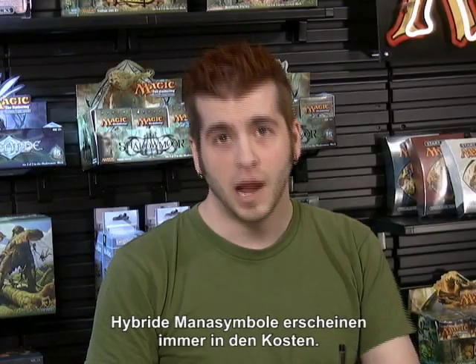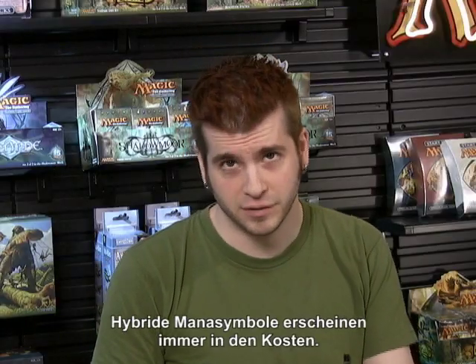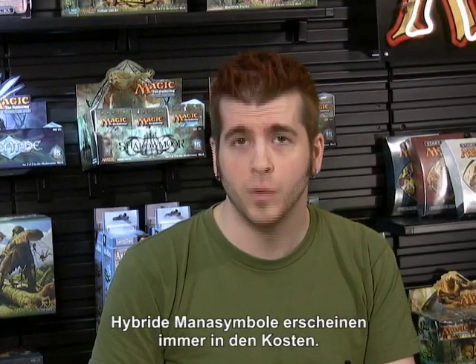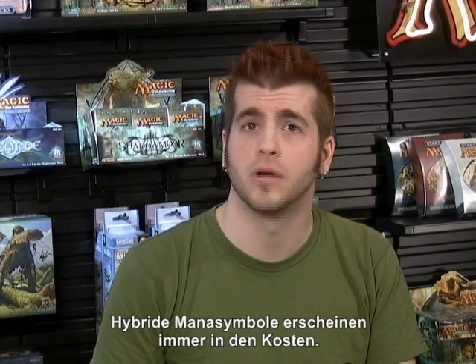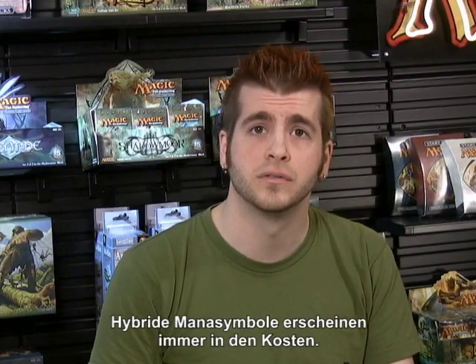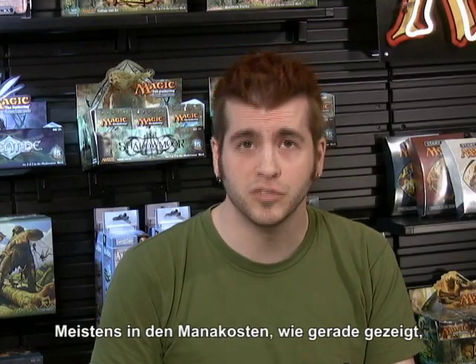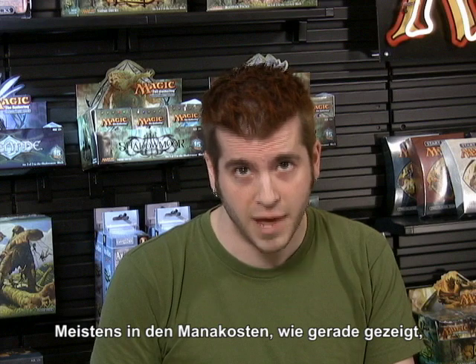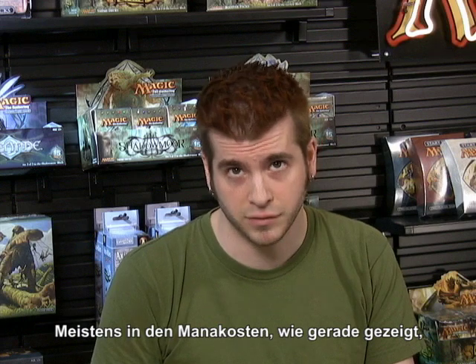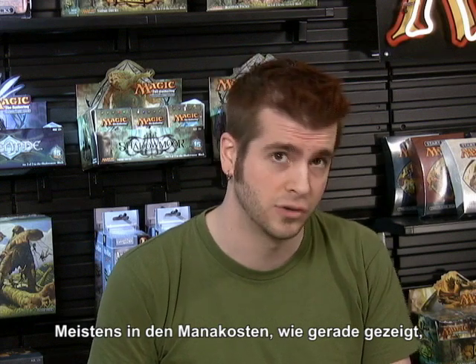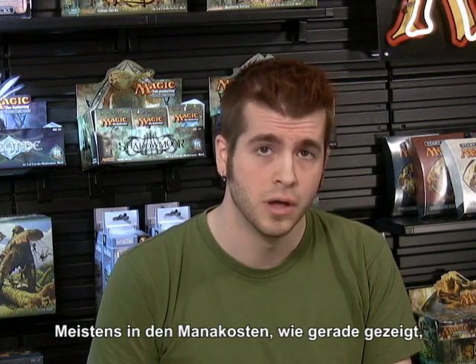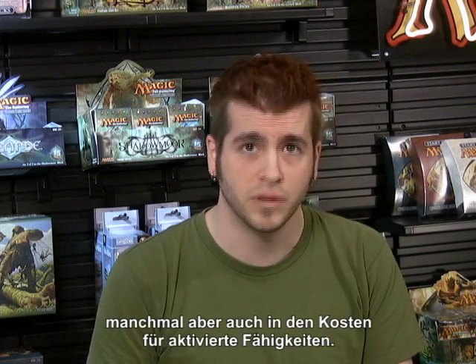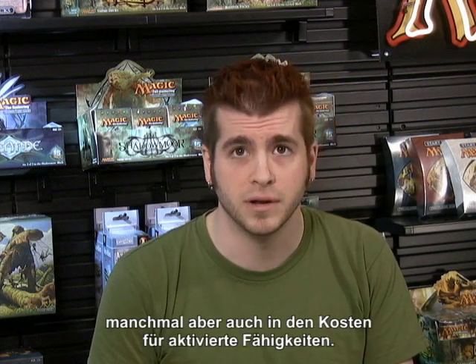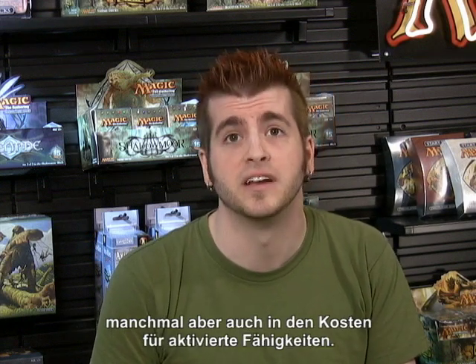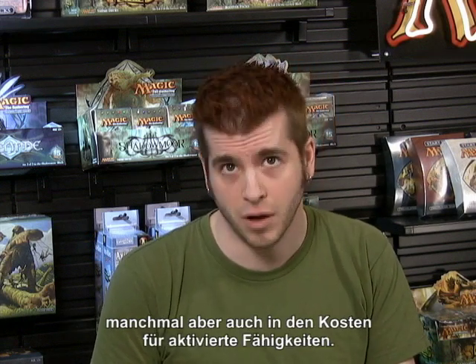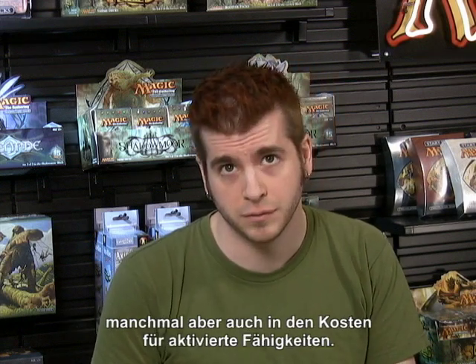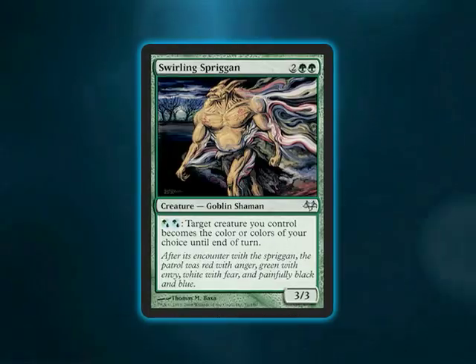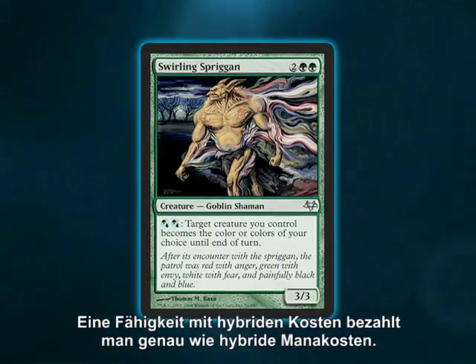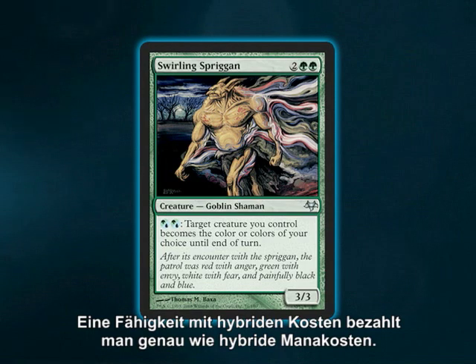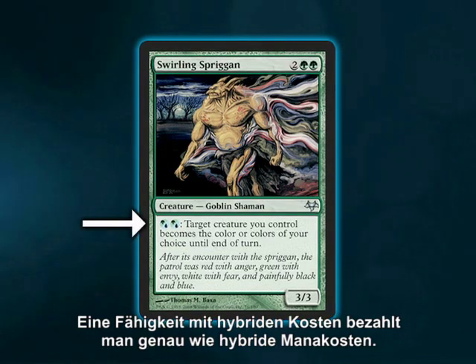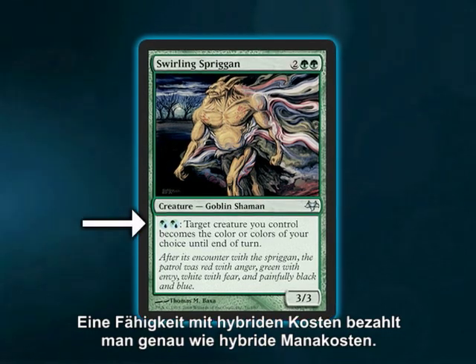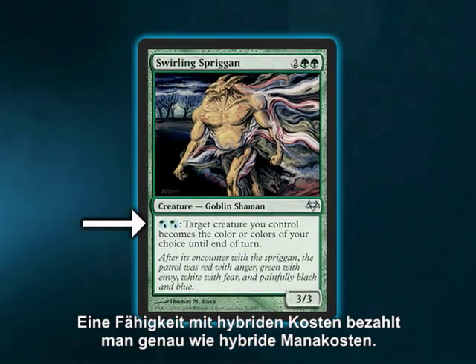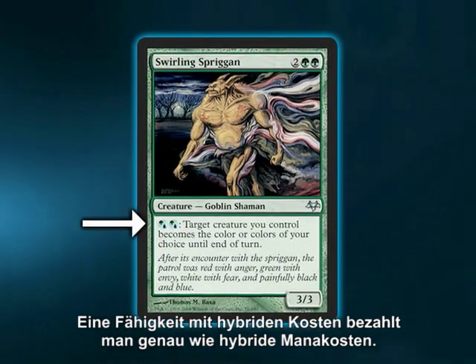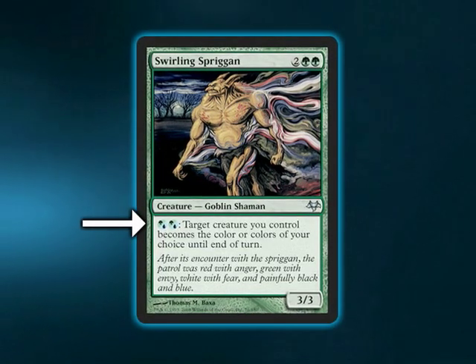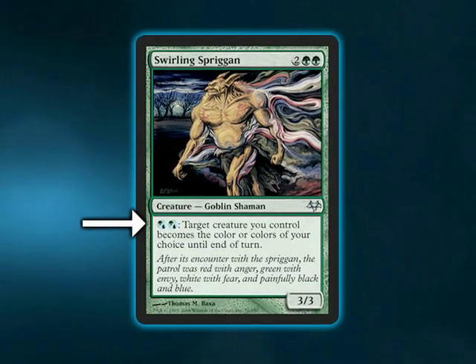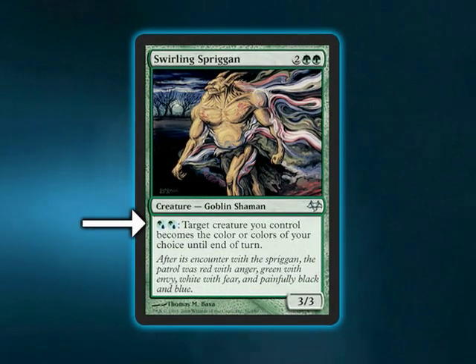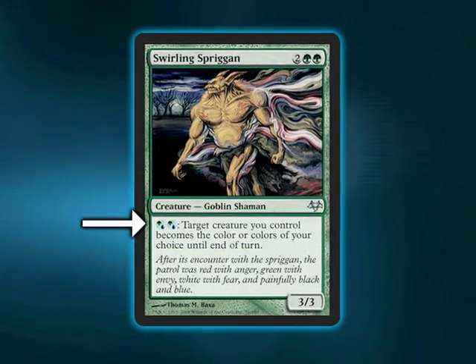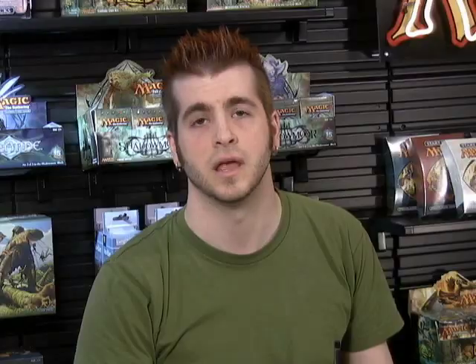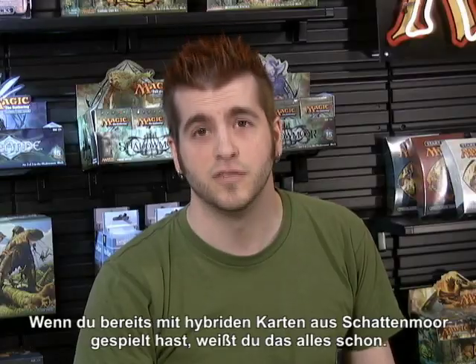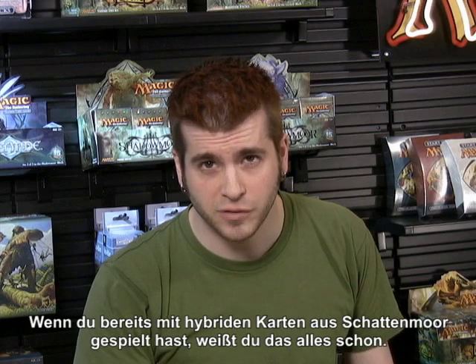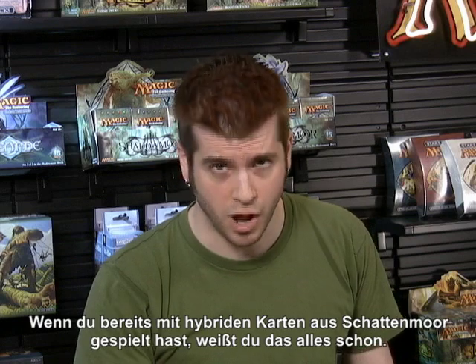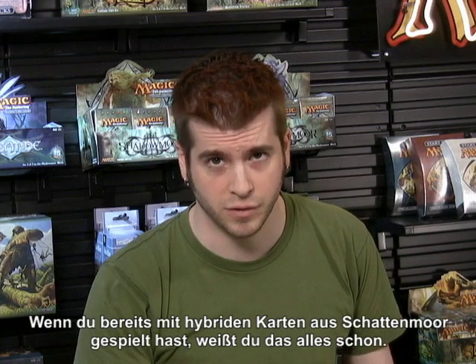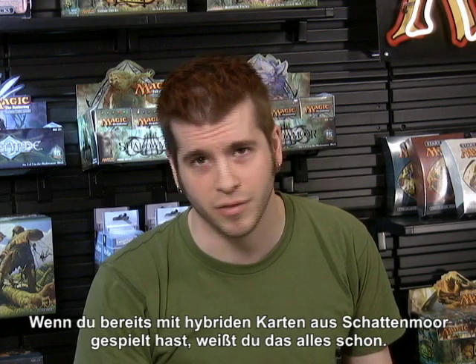Hybrid mana symbols always appear in costs. Most appear in mana costs, like I just showed you, but some appear in activated ability costs. Paying a hybrid ability cost works just like paying a hybrid mana cost. If you've played with Shadowmoor hybrid cards, you know all that.